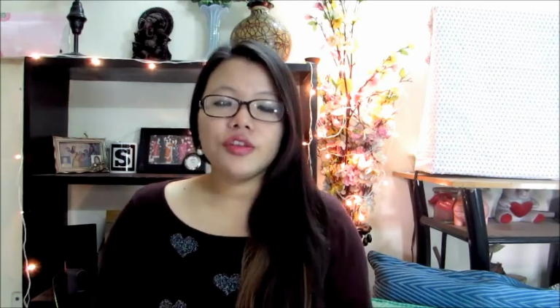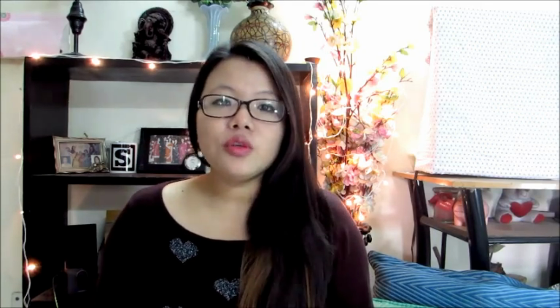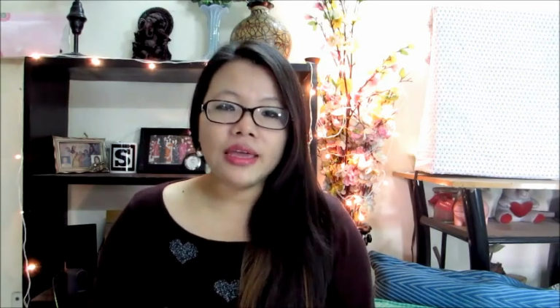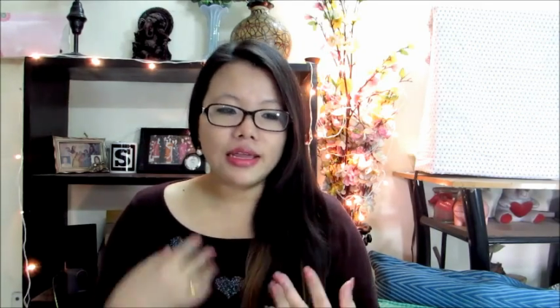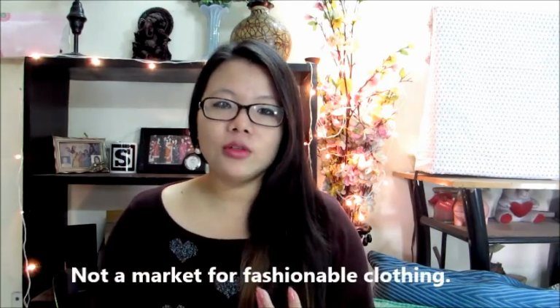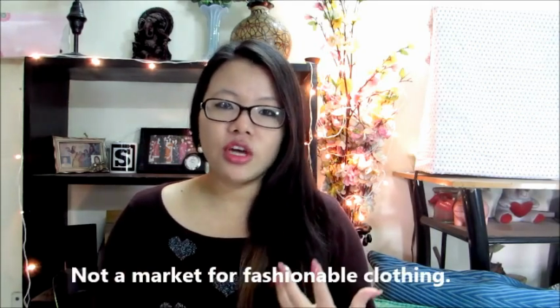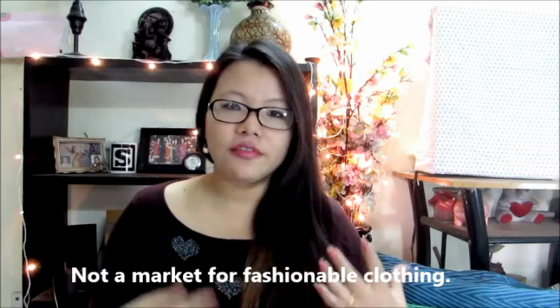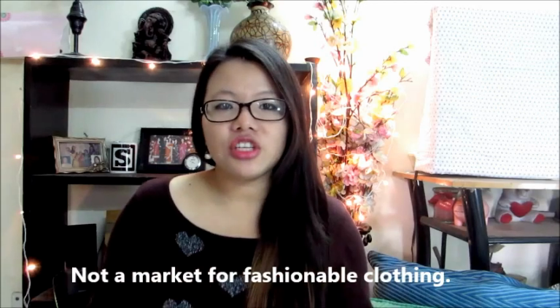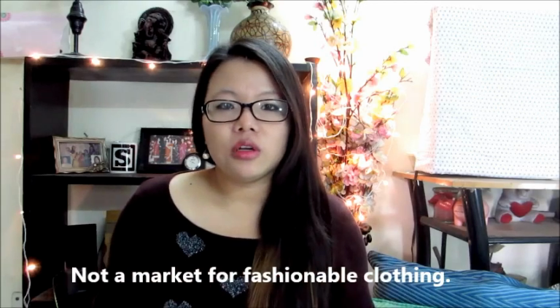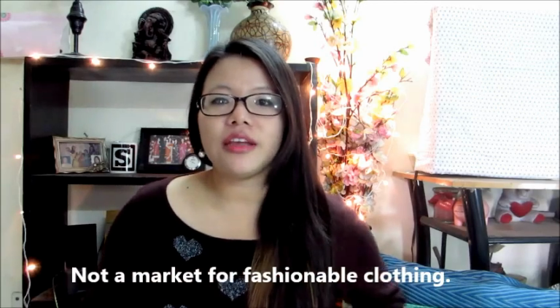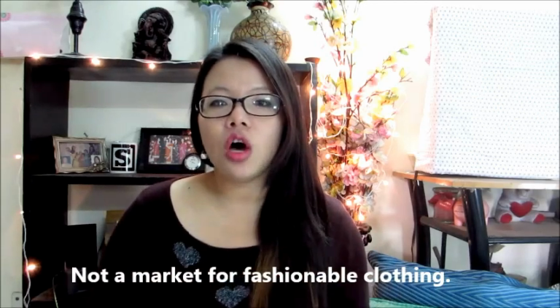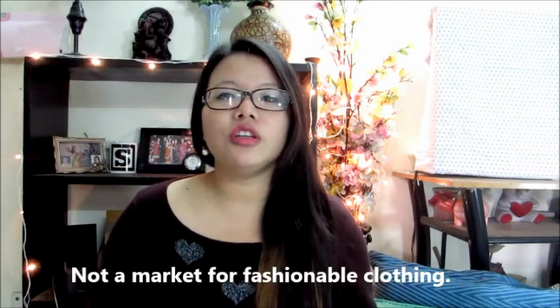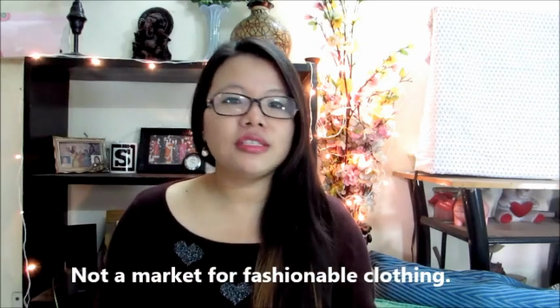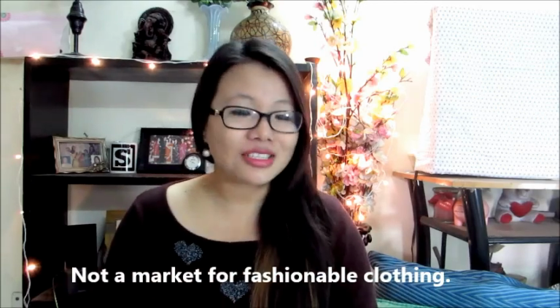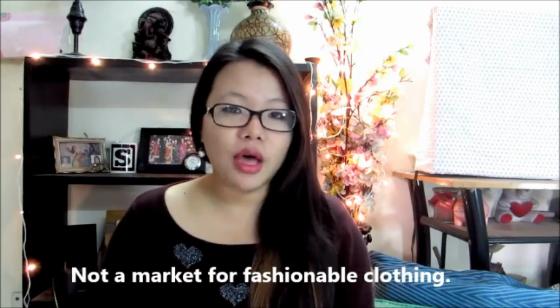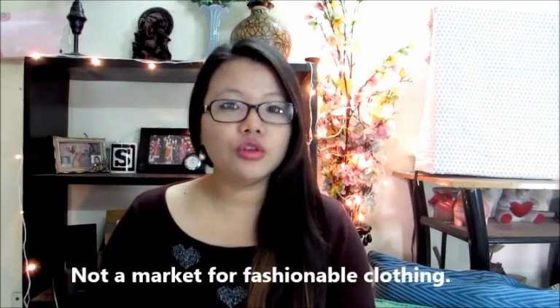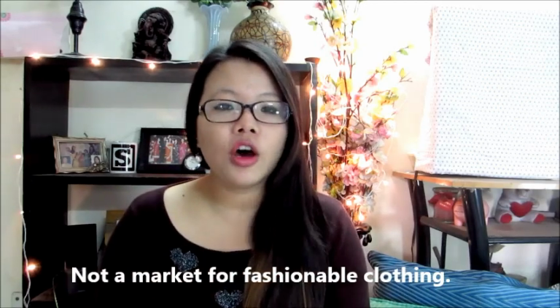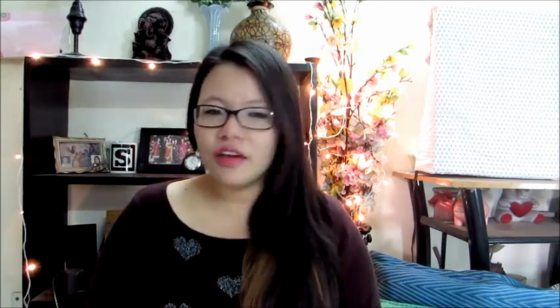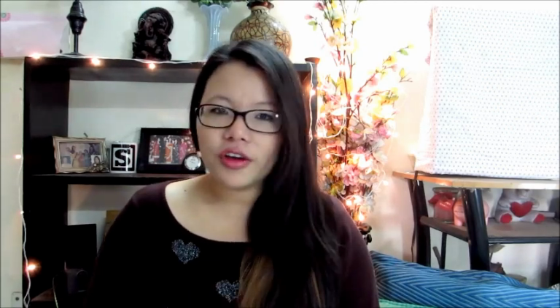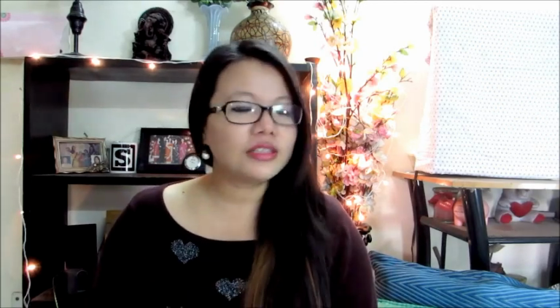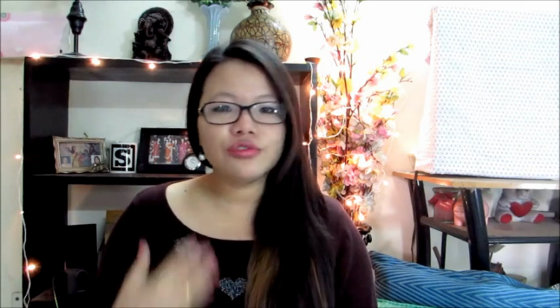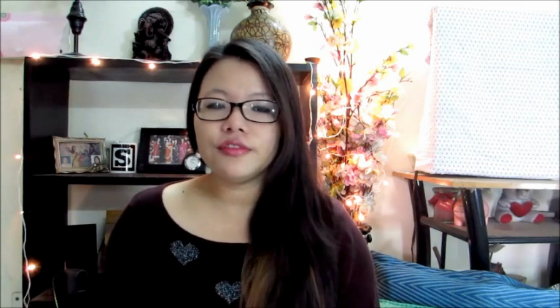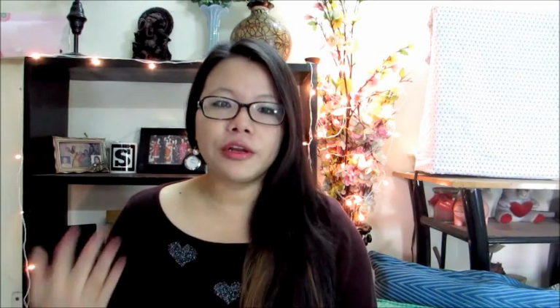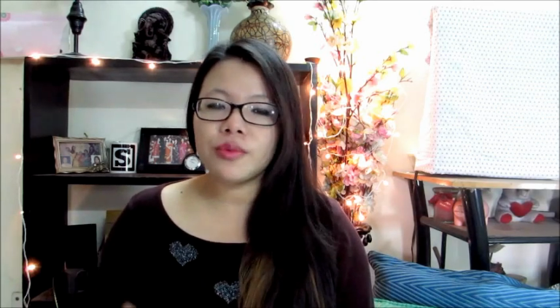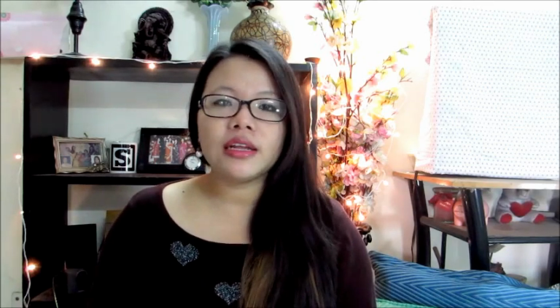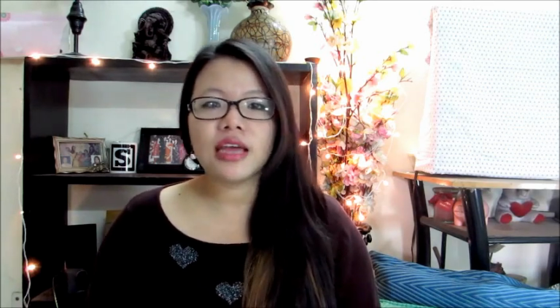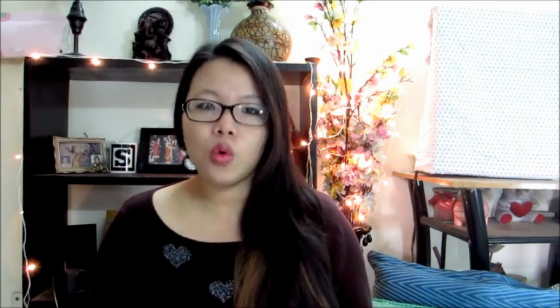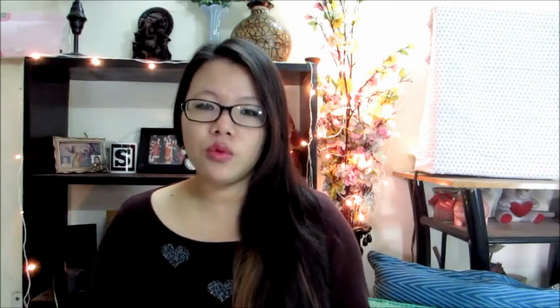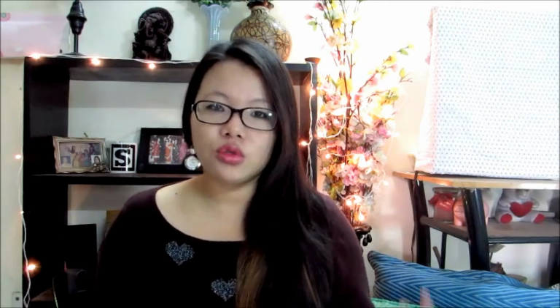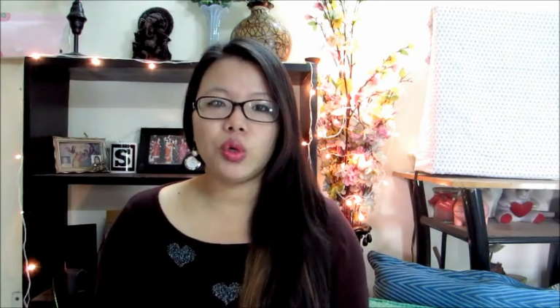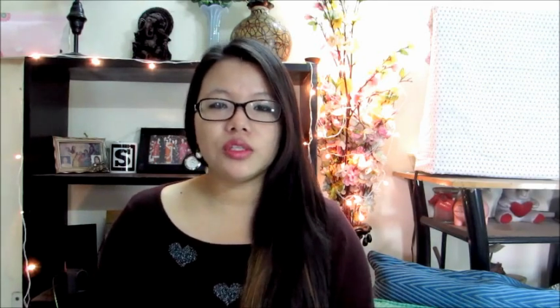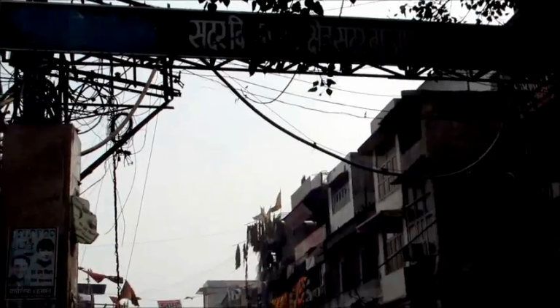If you want to buy fashionable clothes like a top or jeans, that's not the market to go for. Enough of talking - let's go straight to the vlog and you'll automatically understand what I want to show you.